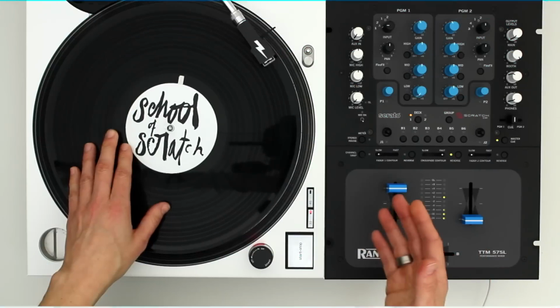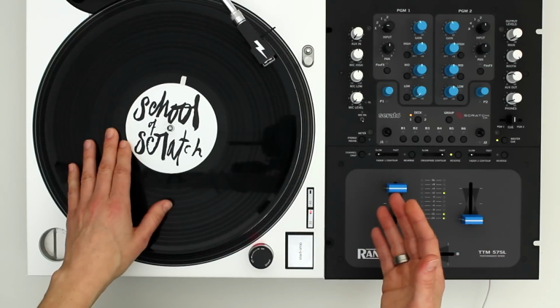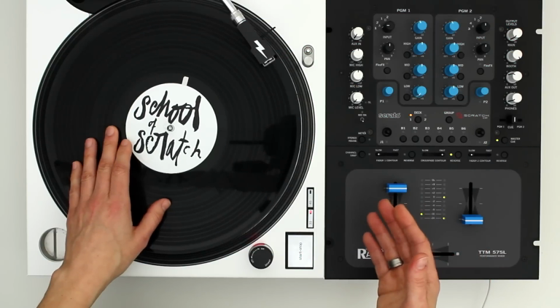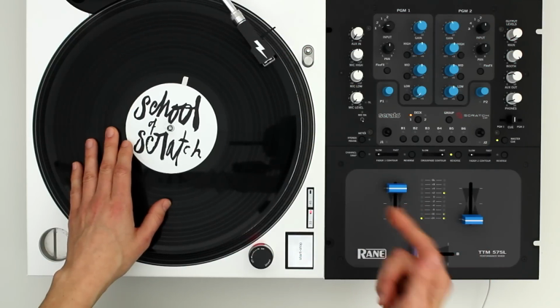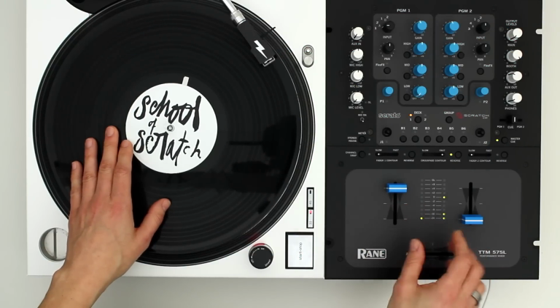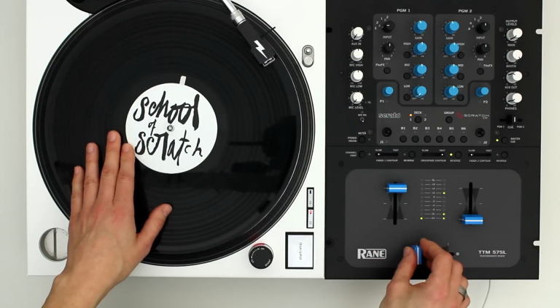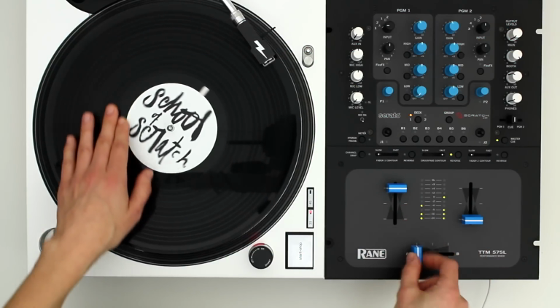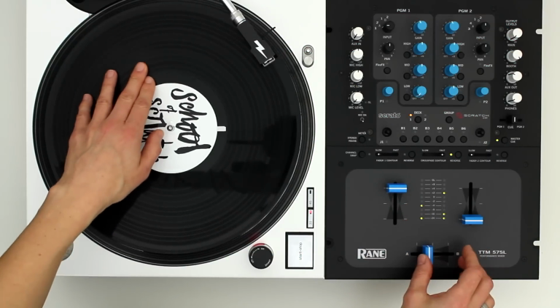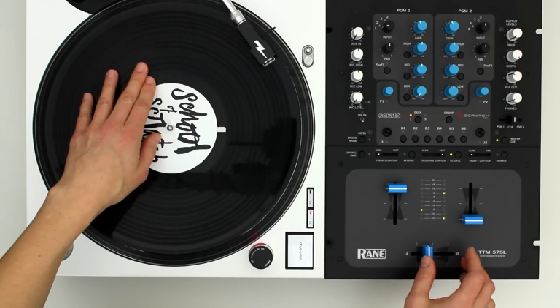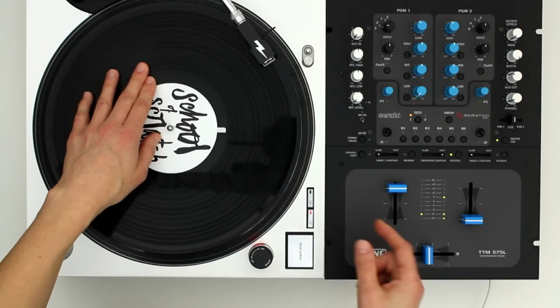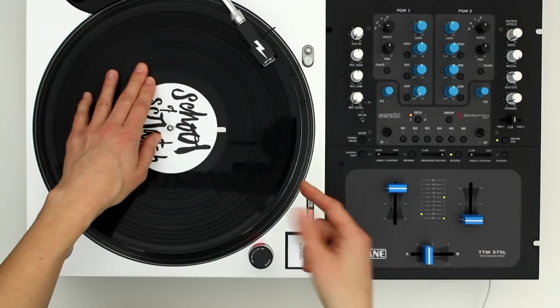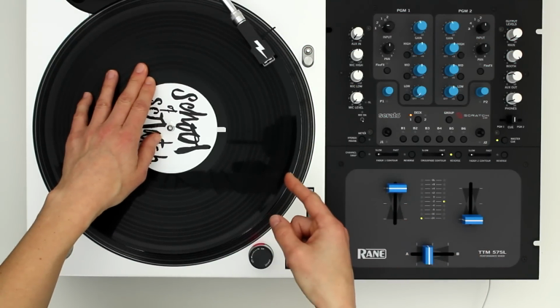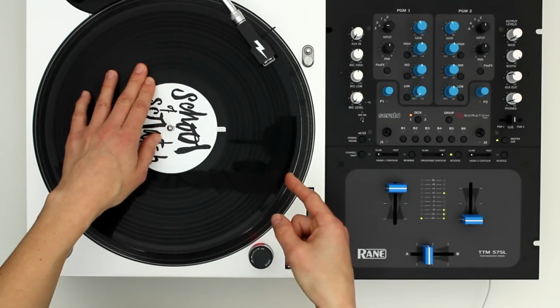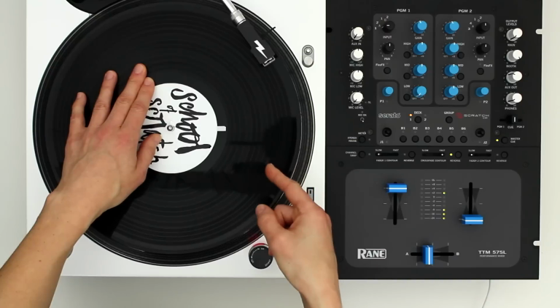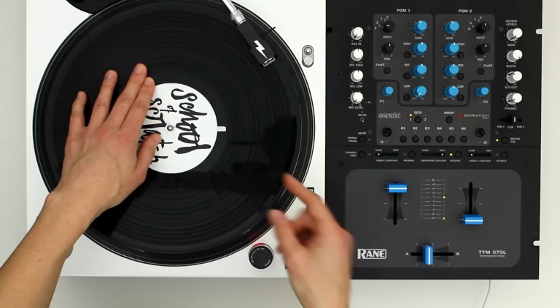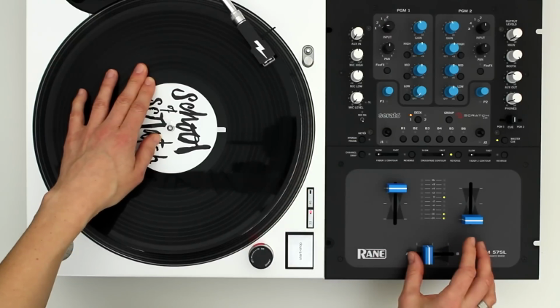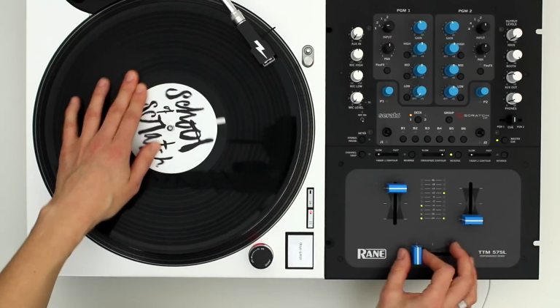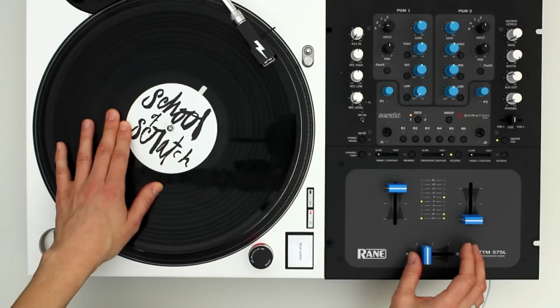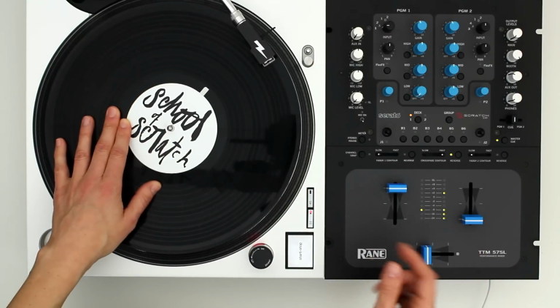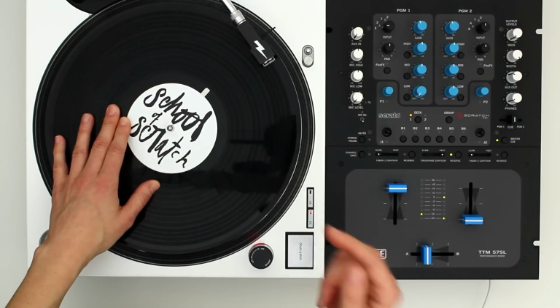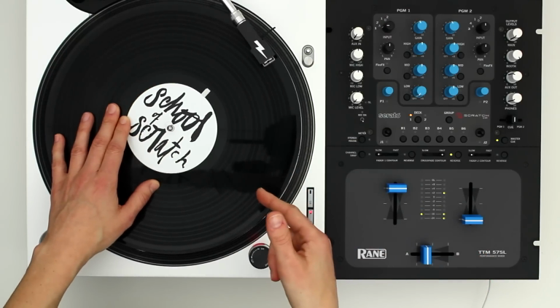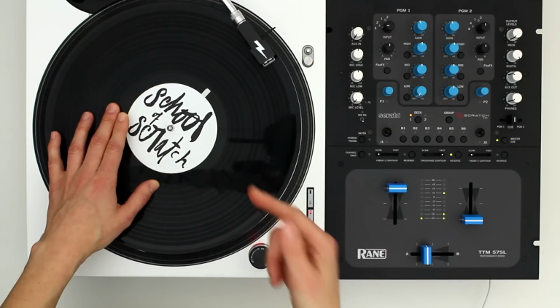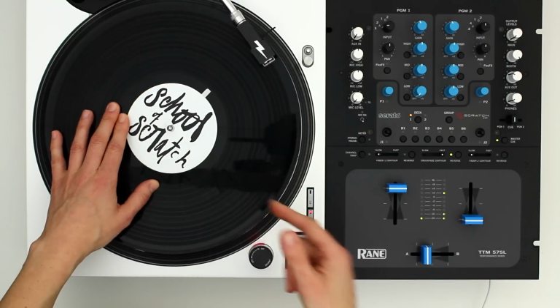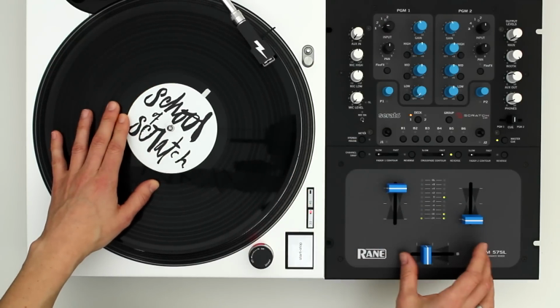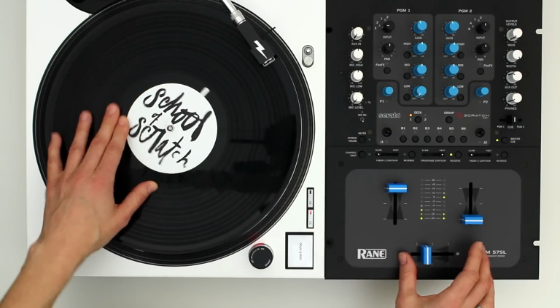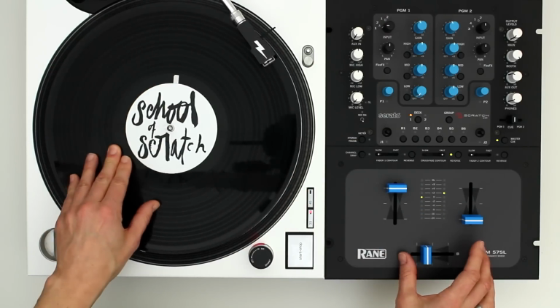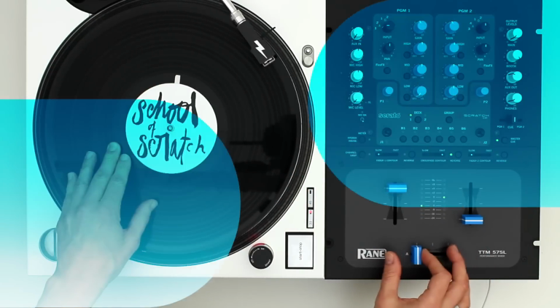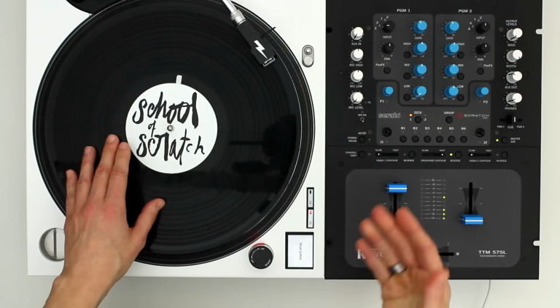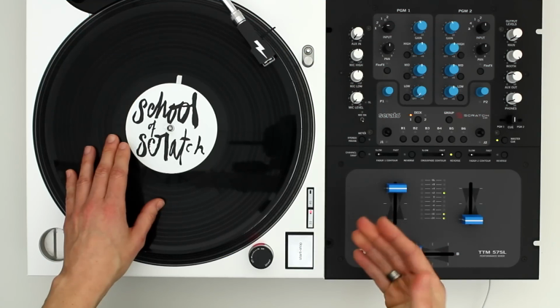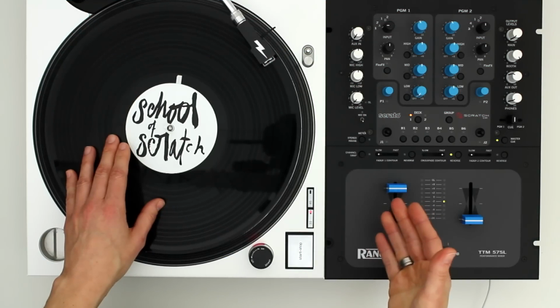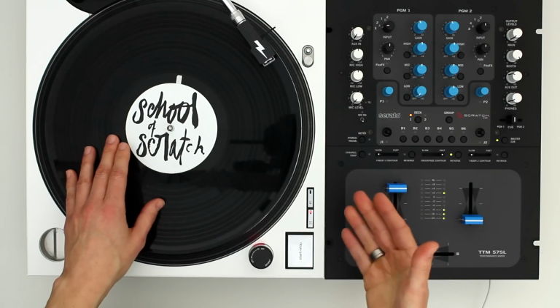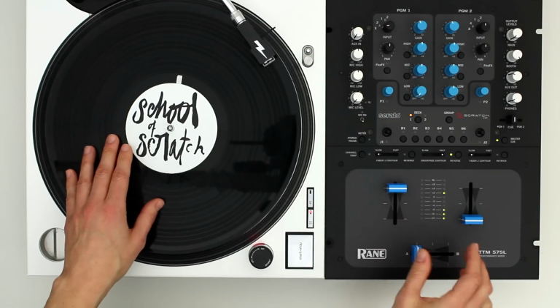So again that's a forward crab, then a one click flare on the slow part of the whip, and then finish with the fast part of the whip. Practice that through a few times.